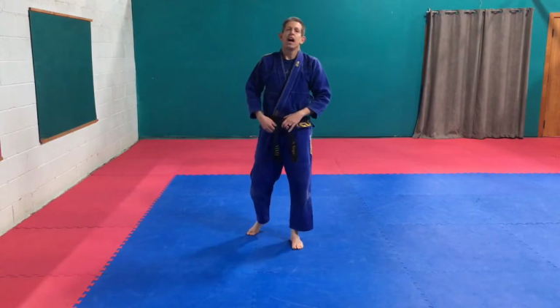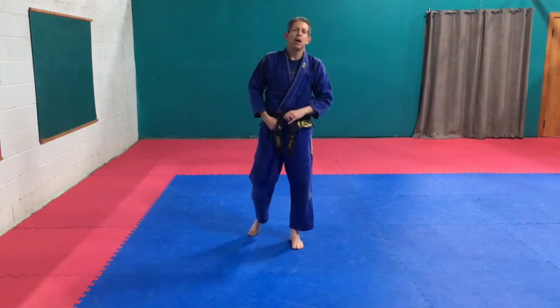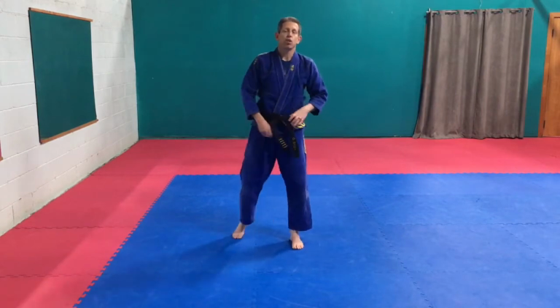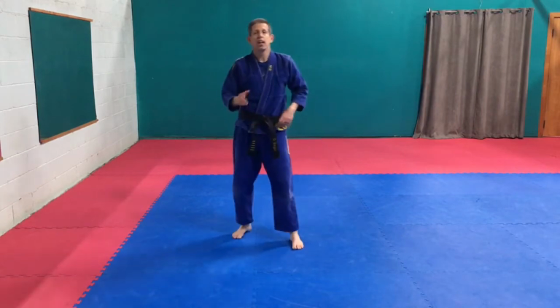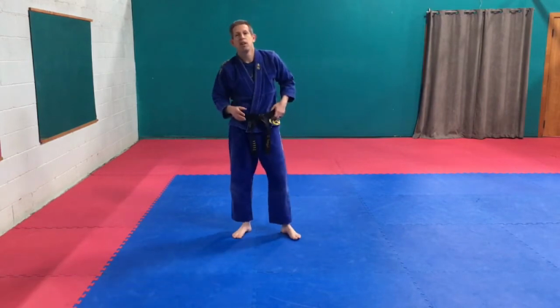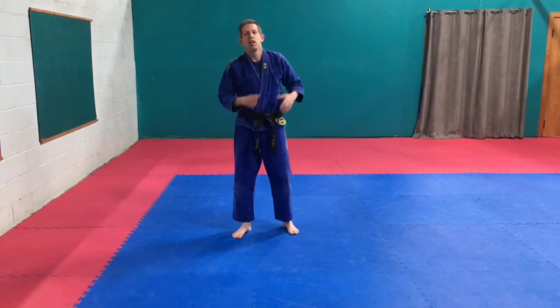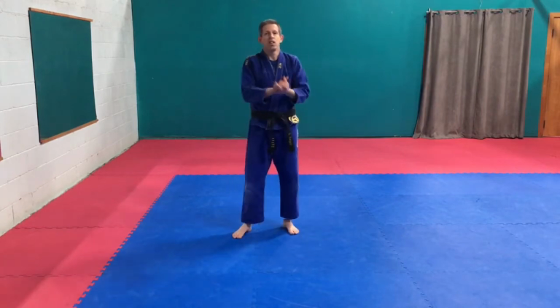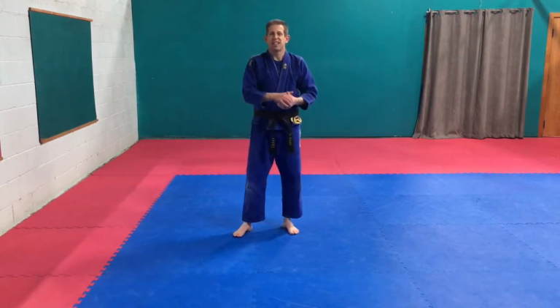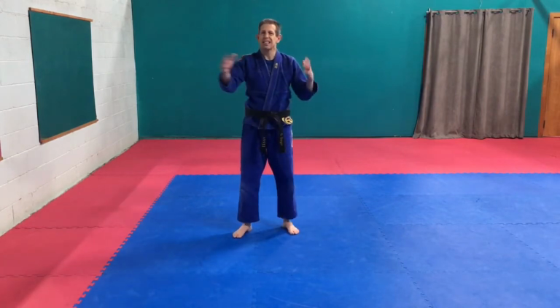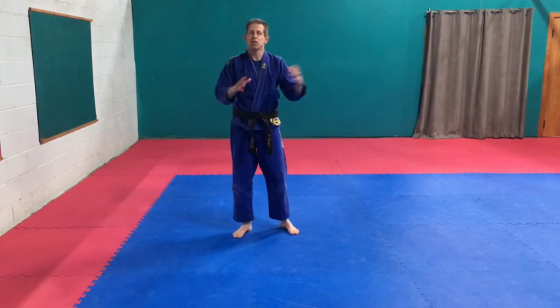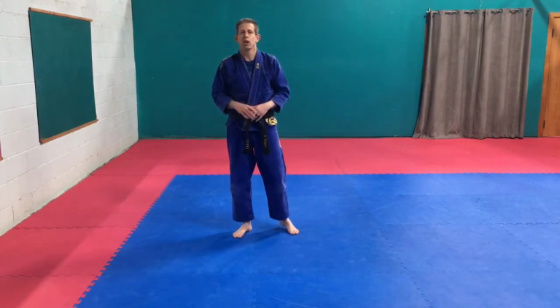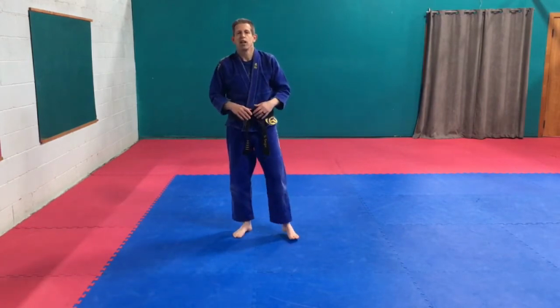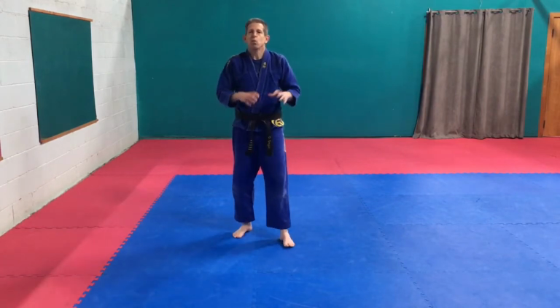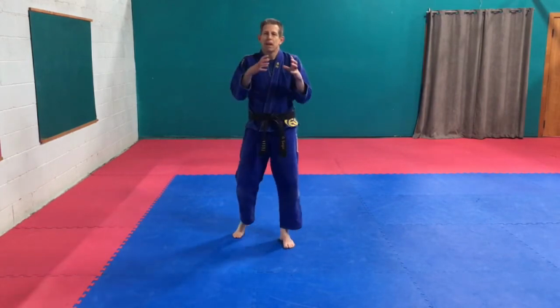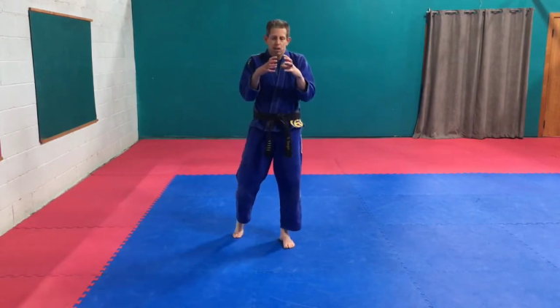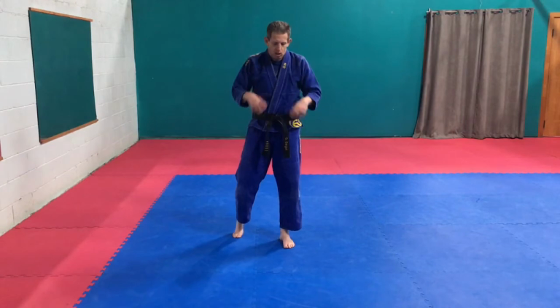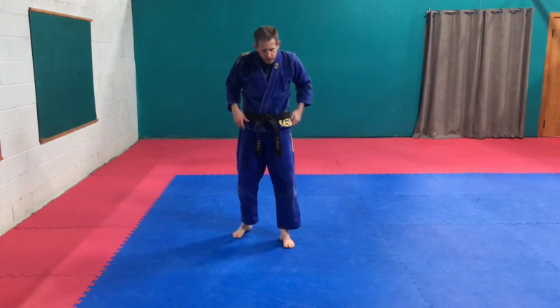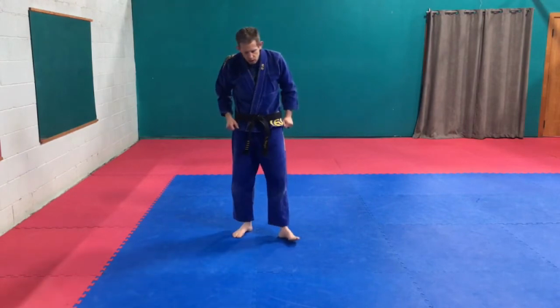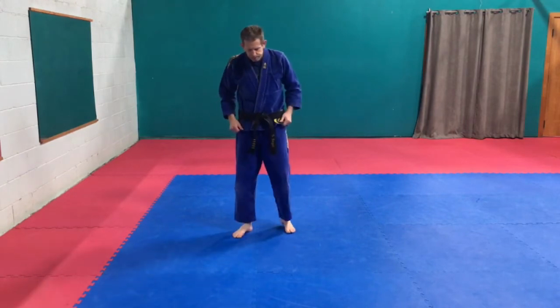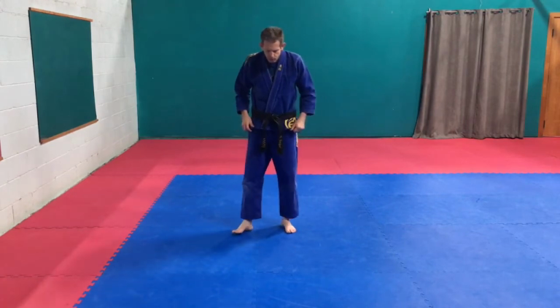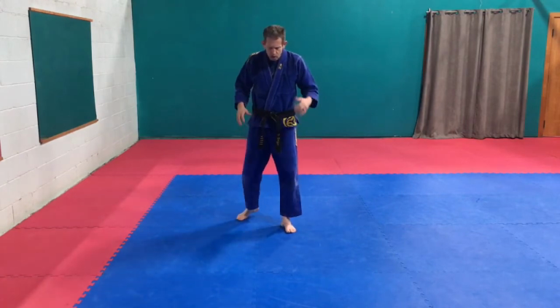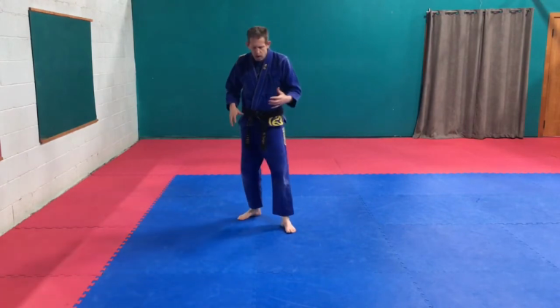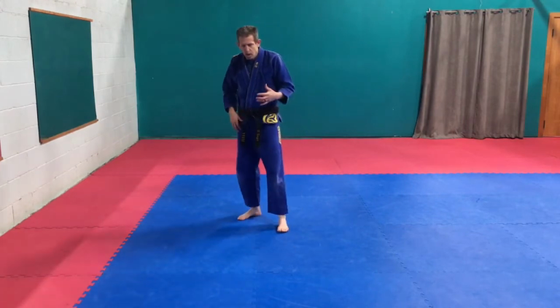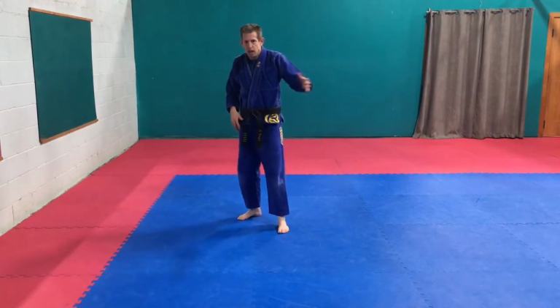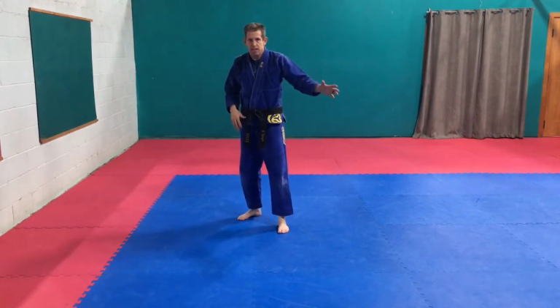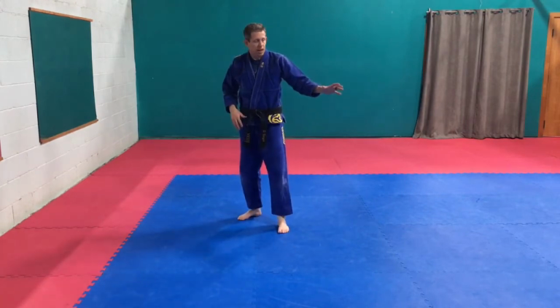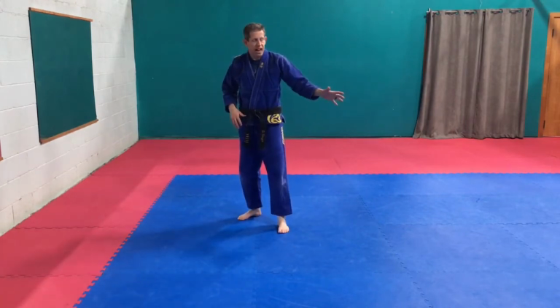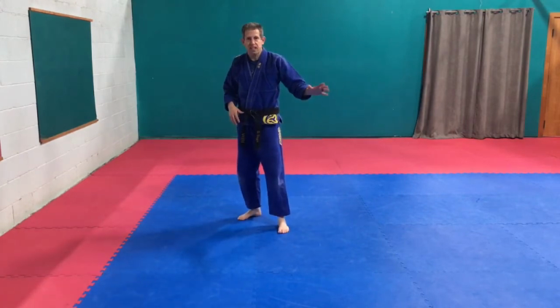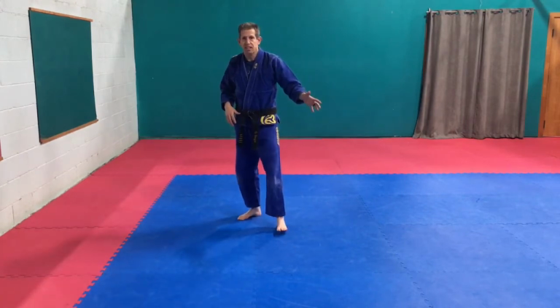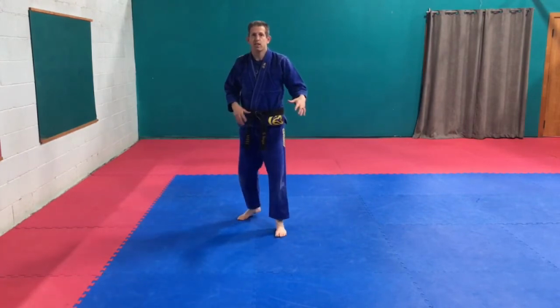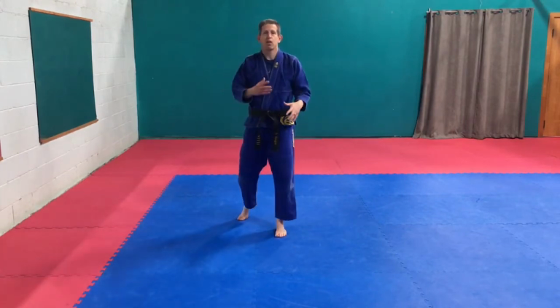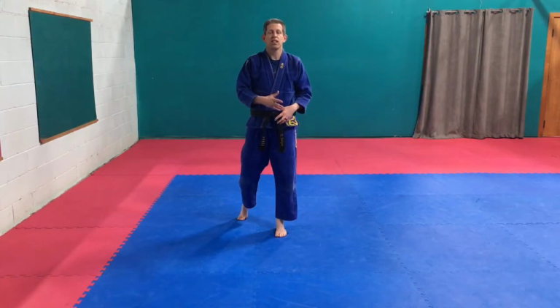Higher belts, green and up — you guys have lots of kicks to work on. We're going to pick on a smaller section of them. You guys can still practice the axe kick, inside crescent kick, and crescent kick, but I want you to add in the twisting kick.